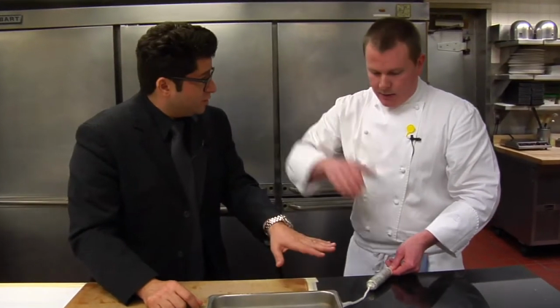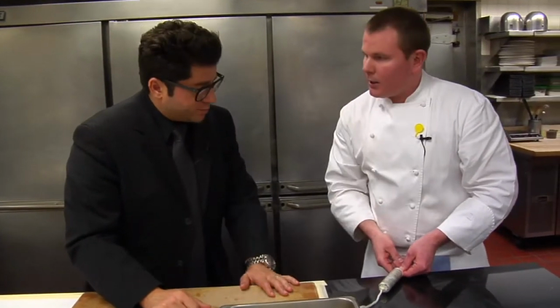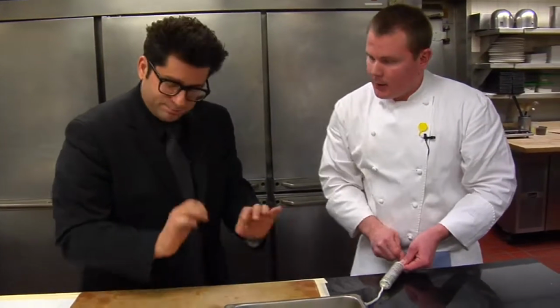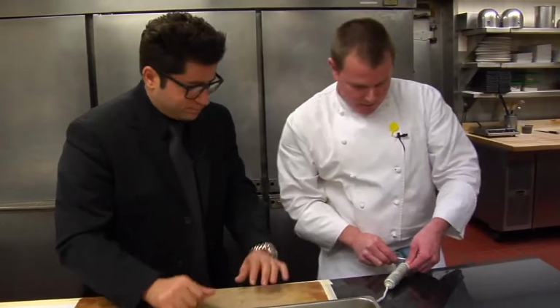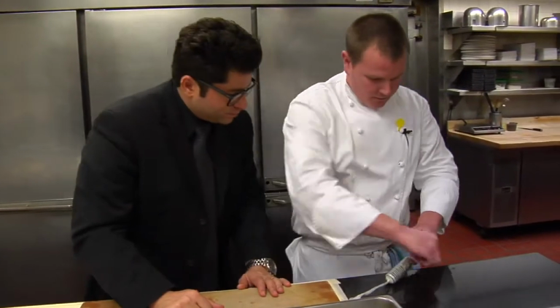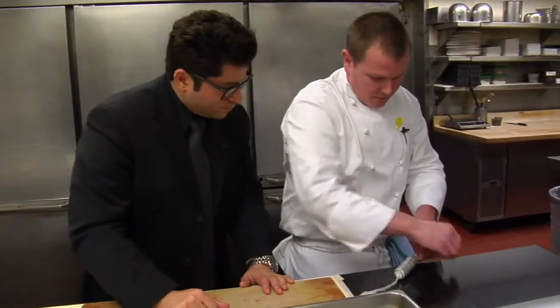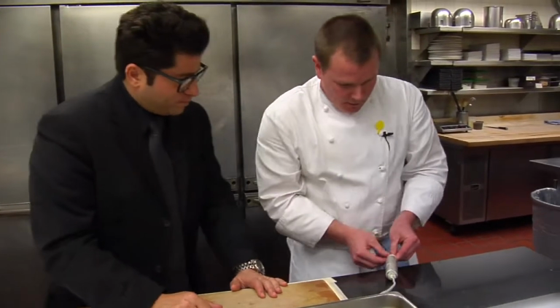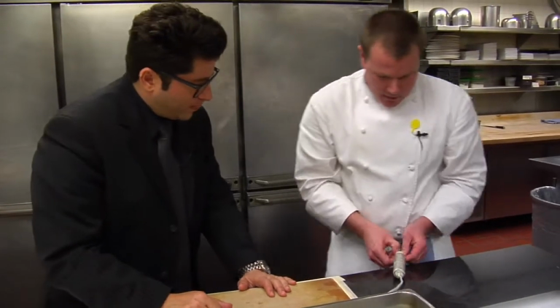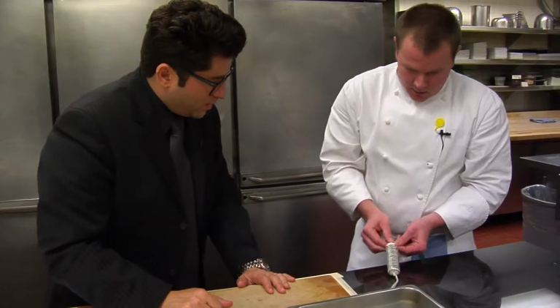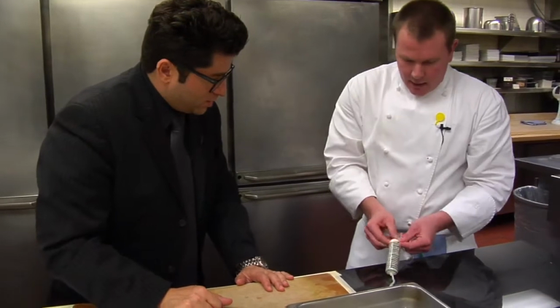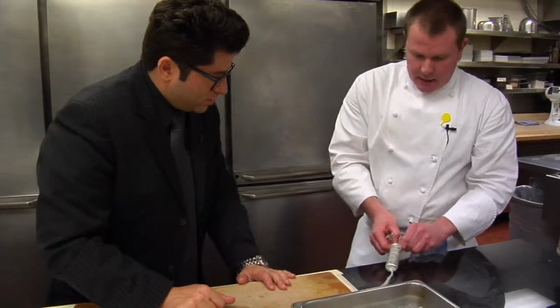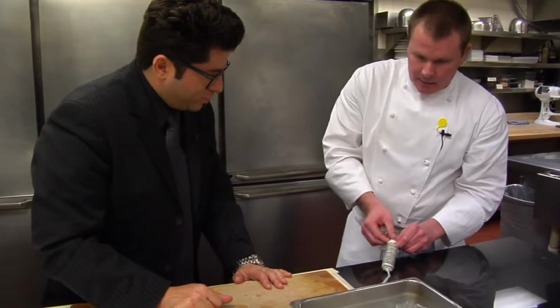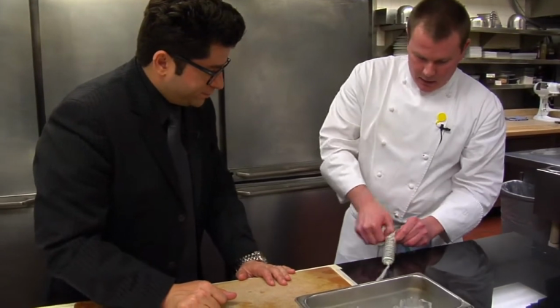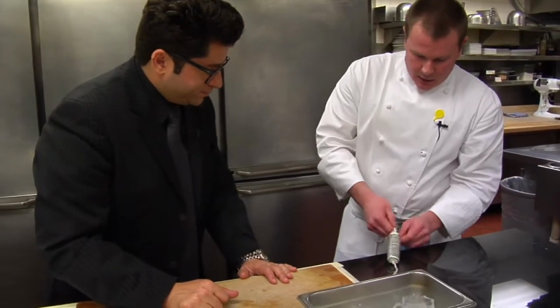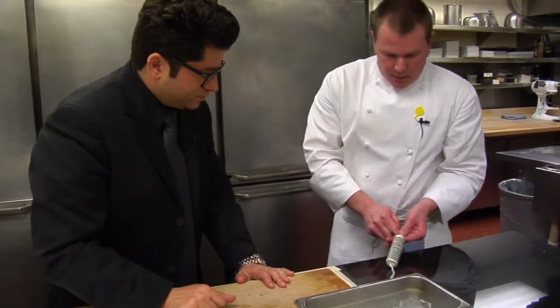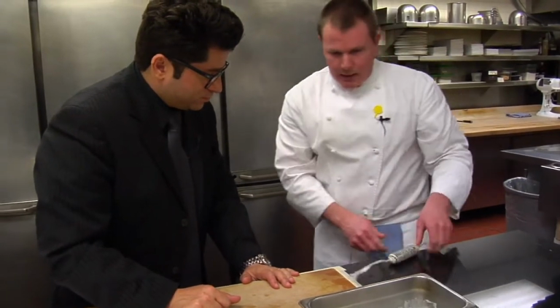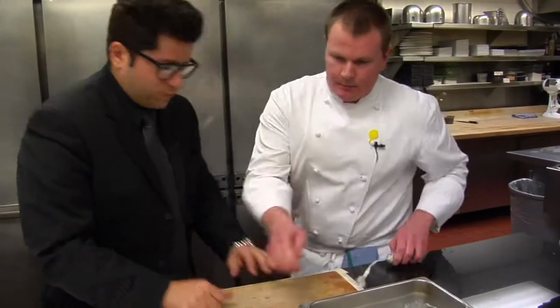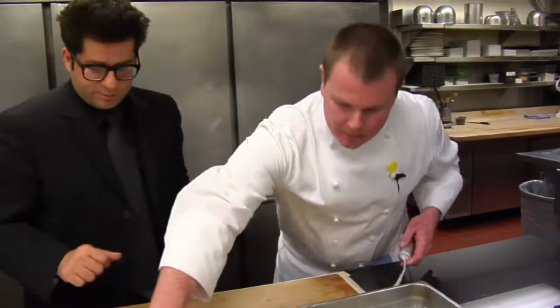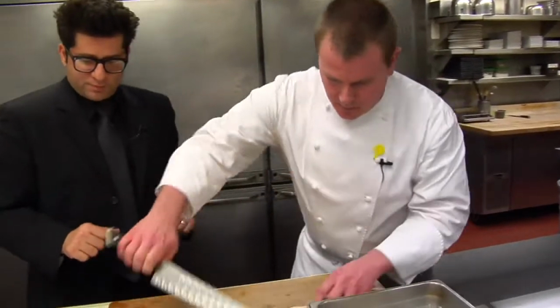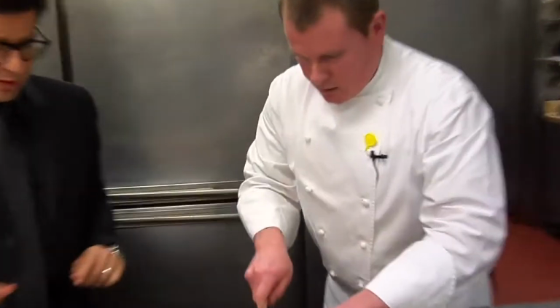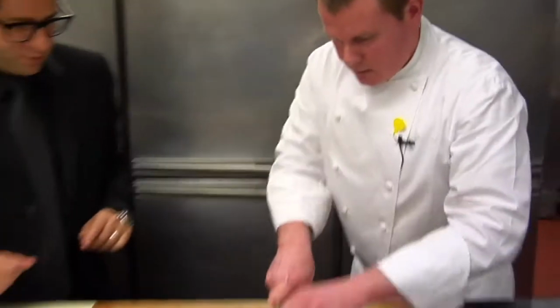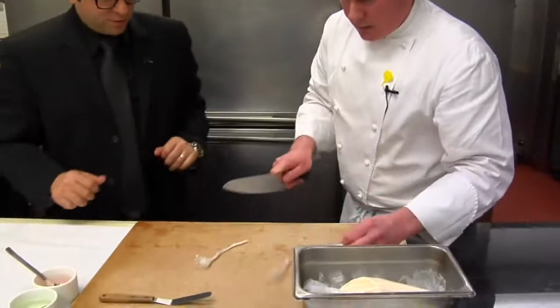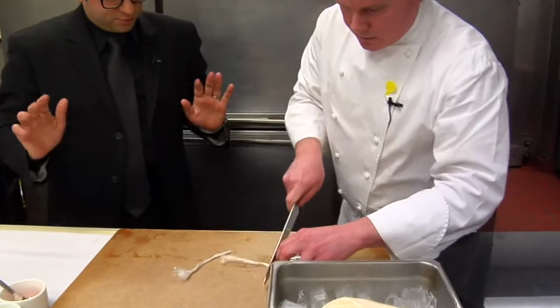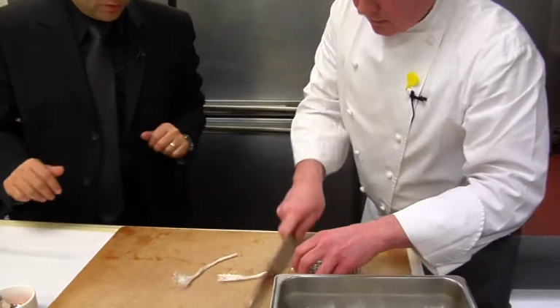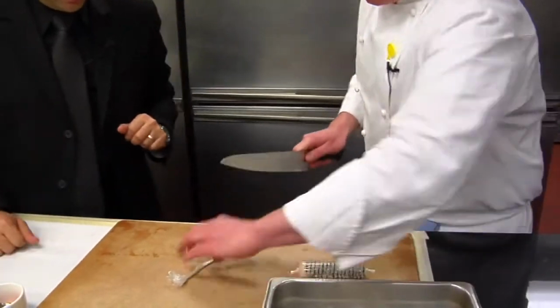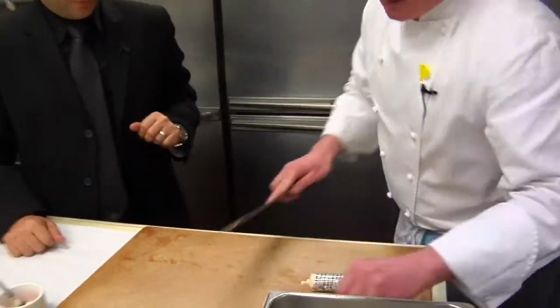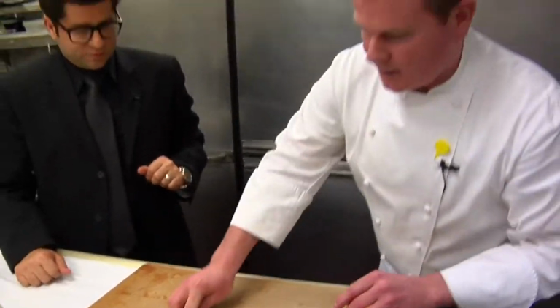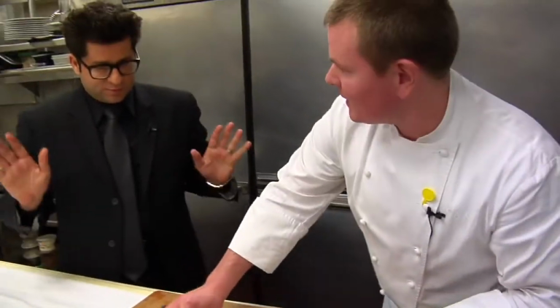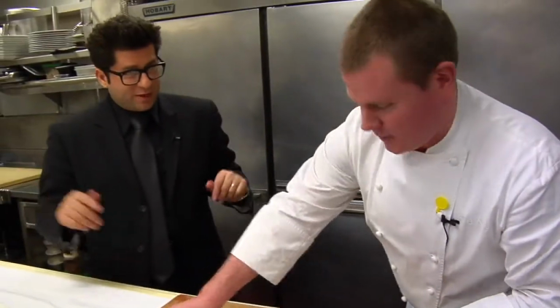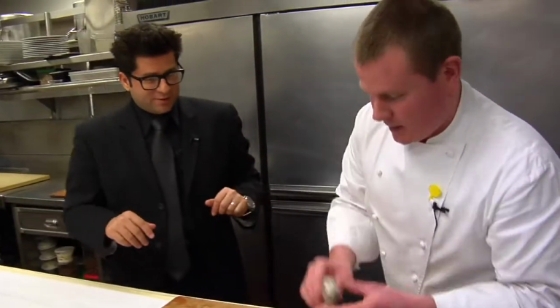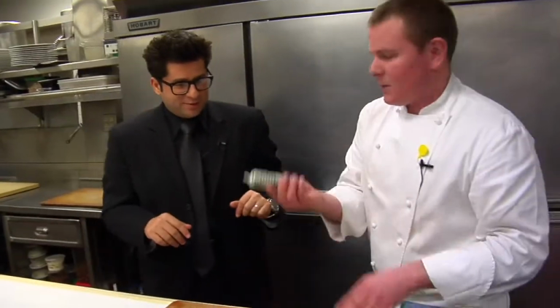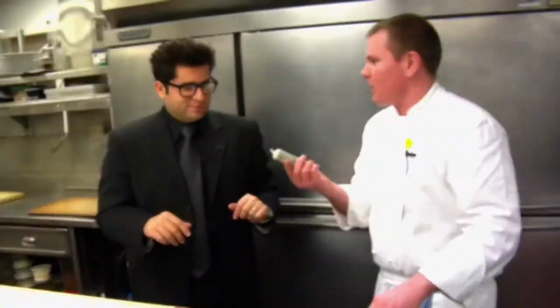So we're going to cook this right in the plastic. We're going to tie it on each side. You've done that a few times before, I can tell. A little bit. Trim up the sides — done that a few times too. And it's ready to poach.